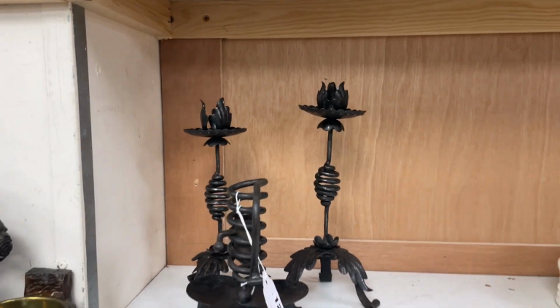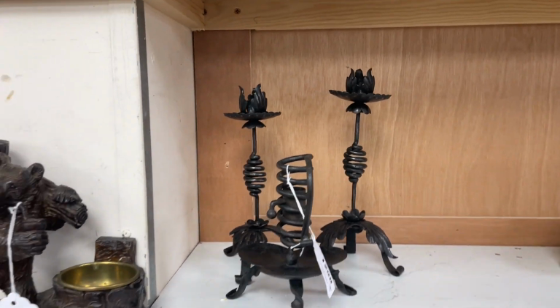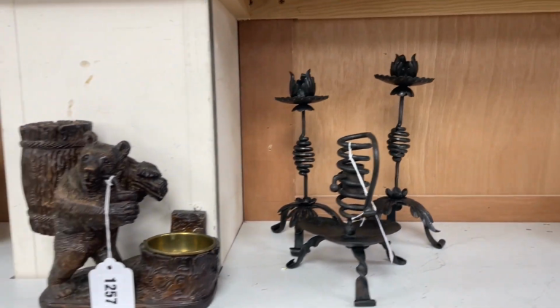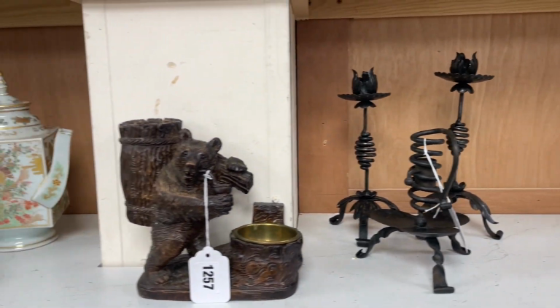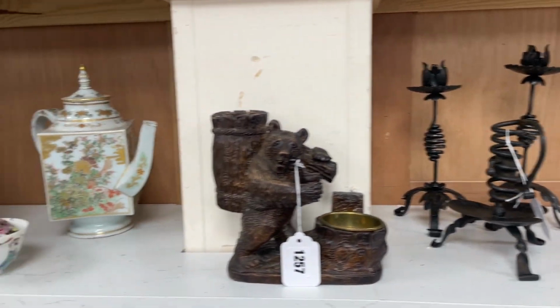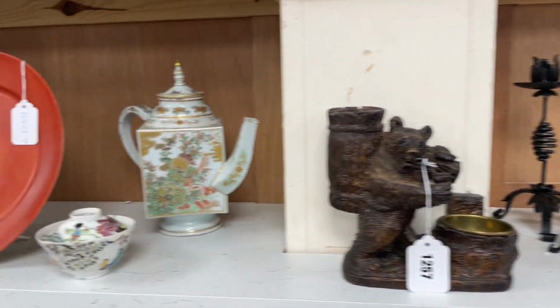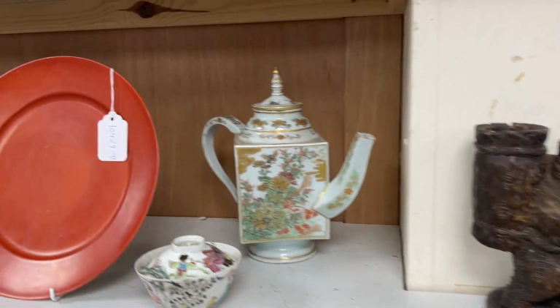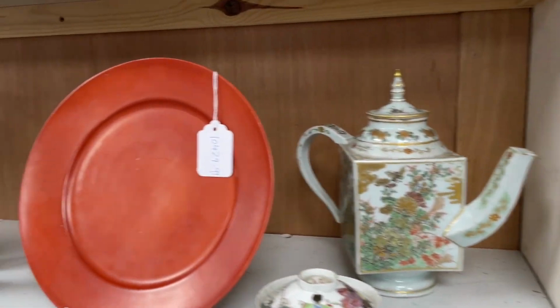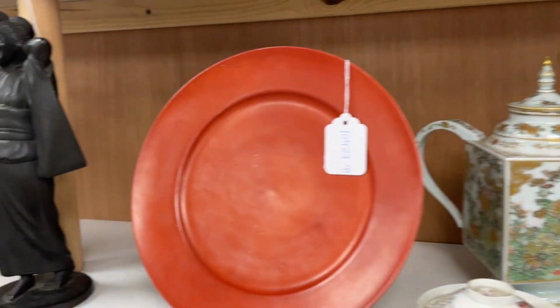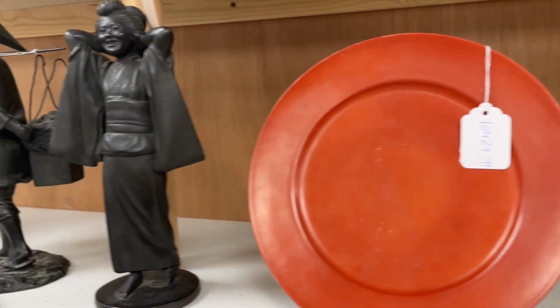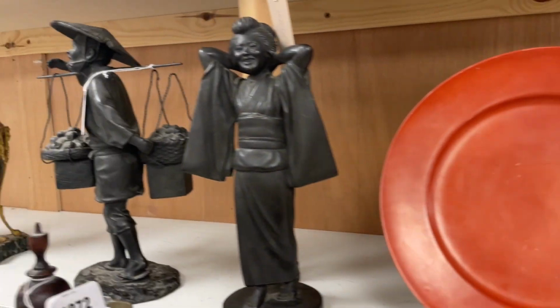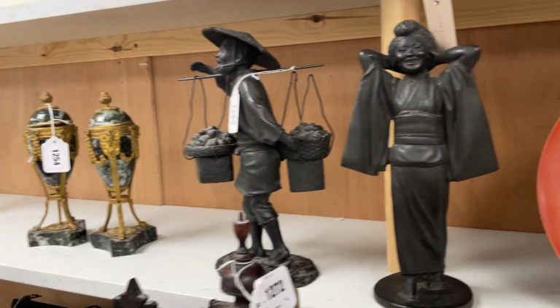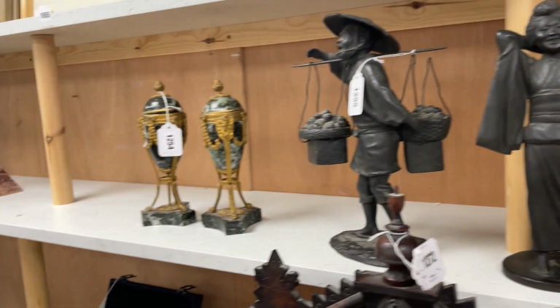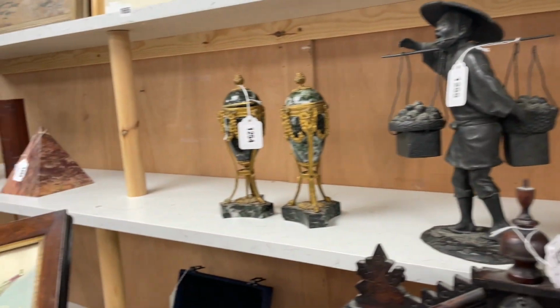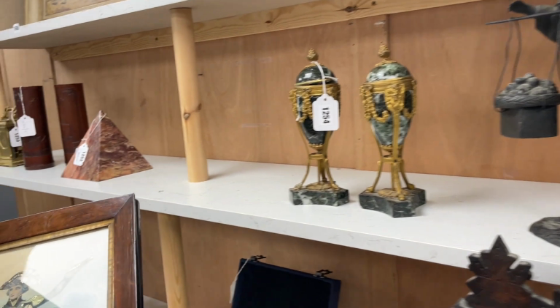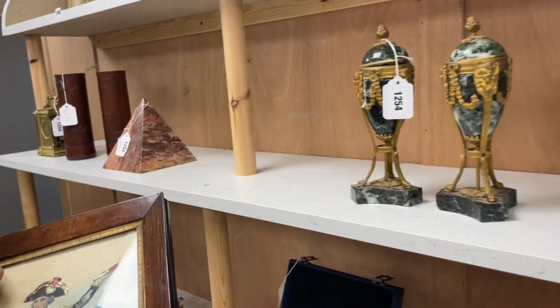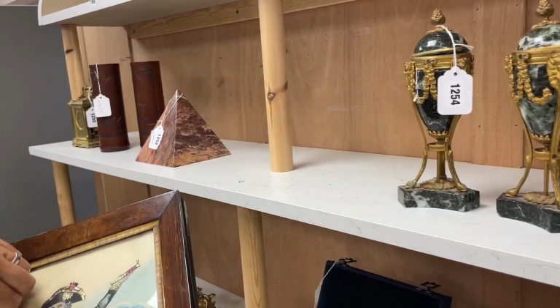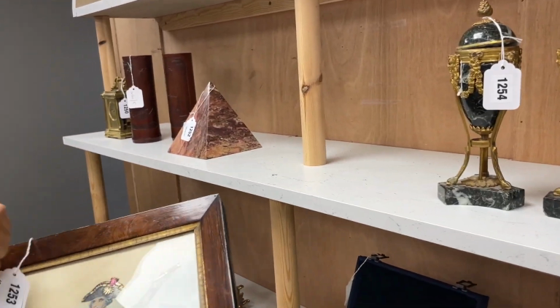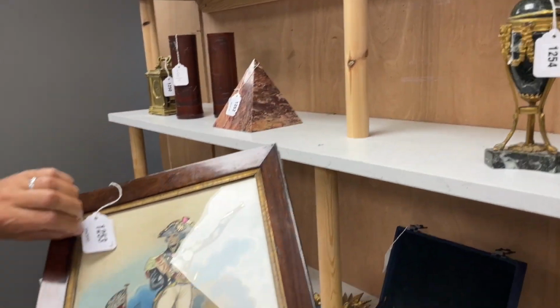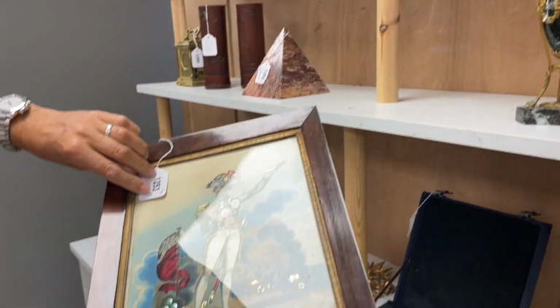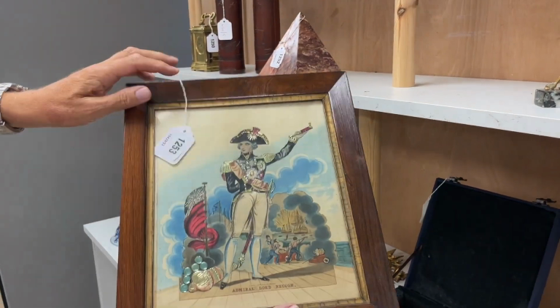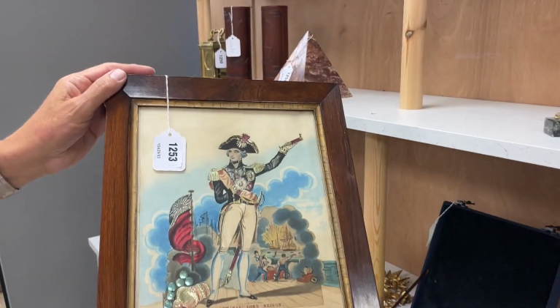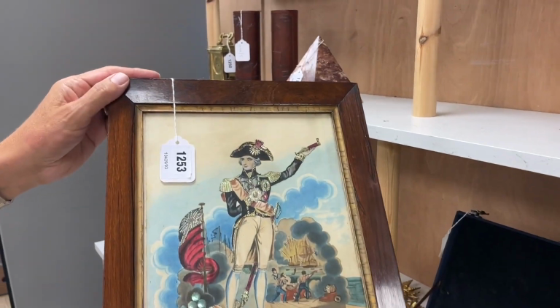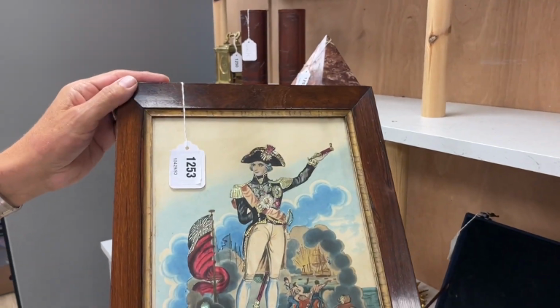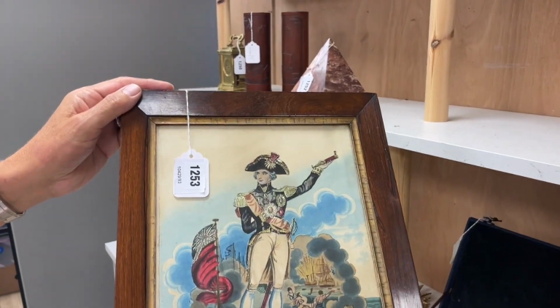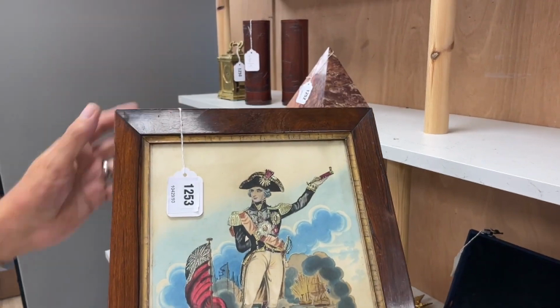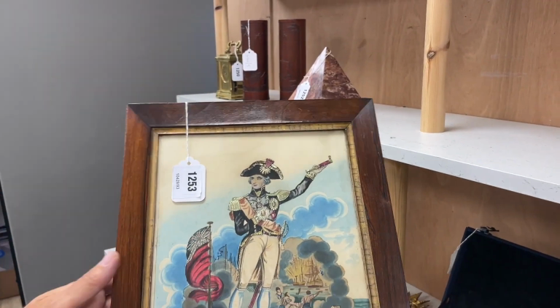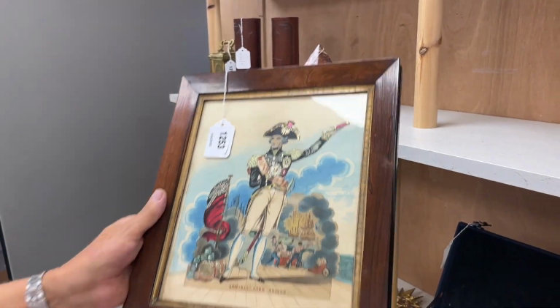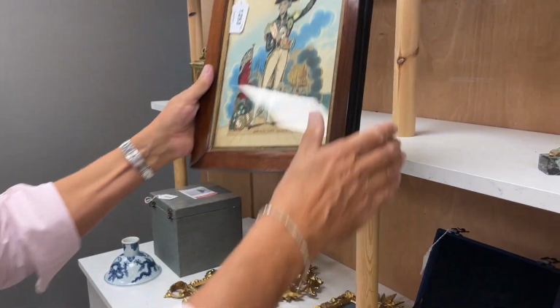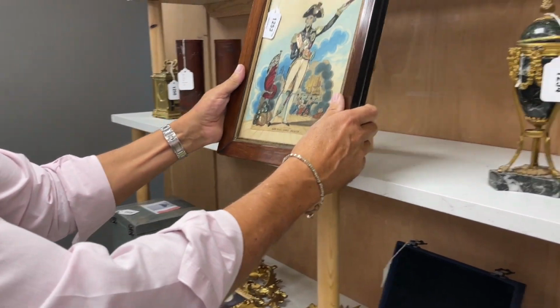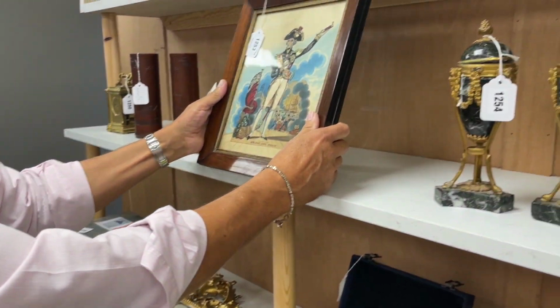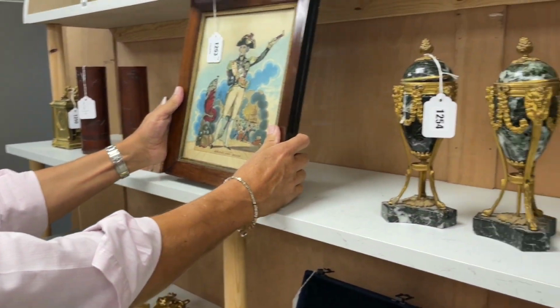And then there's Nelson down there — quite nice. One of these sequin ornamented prints. They're kind of fun. That's lot 1253 — quite a jazzy Admiral Lord Nelson. It certainly is.